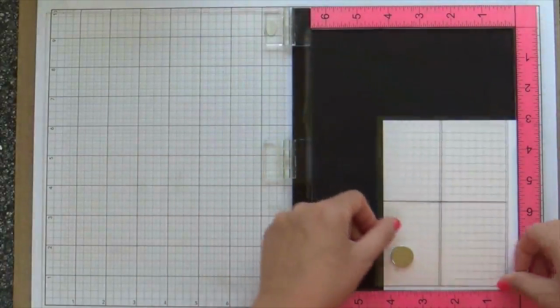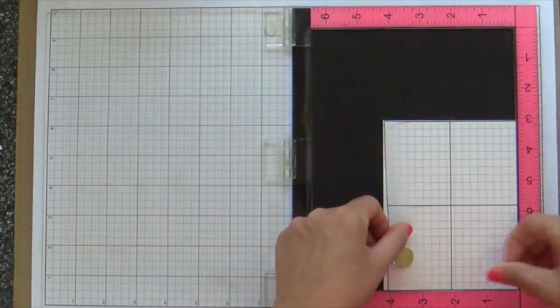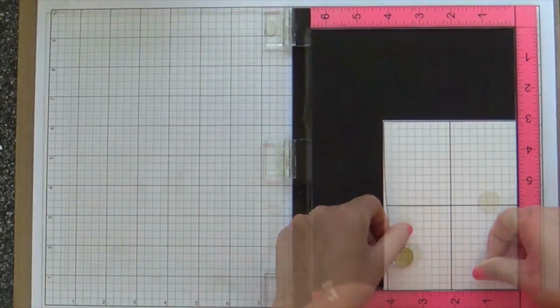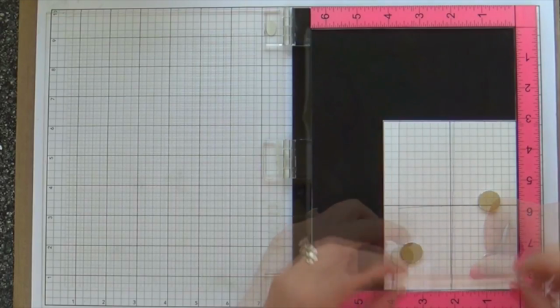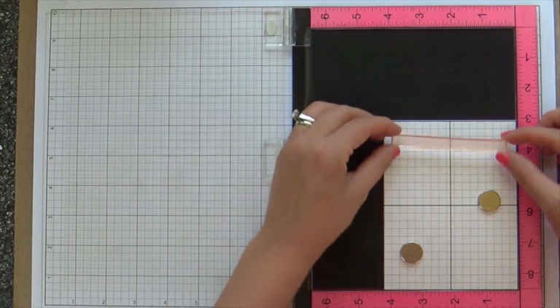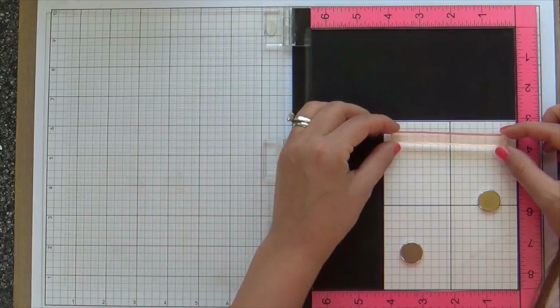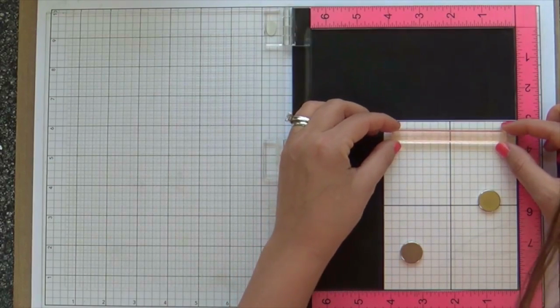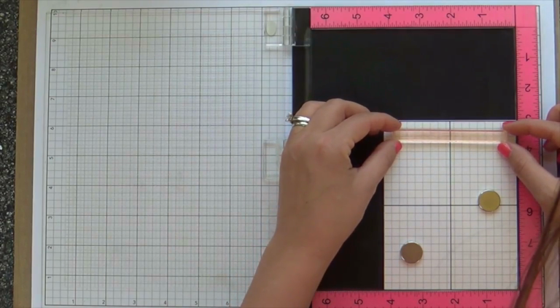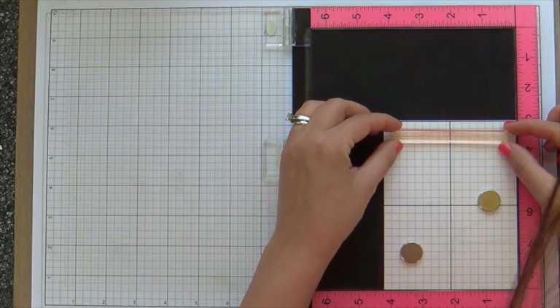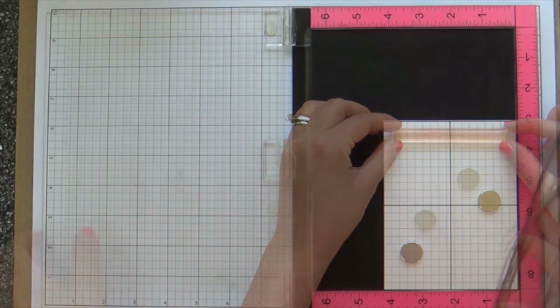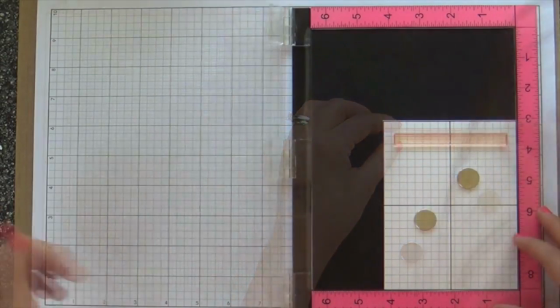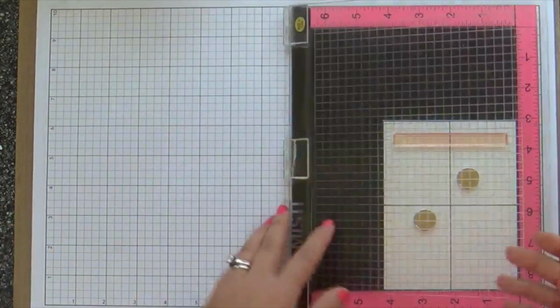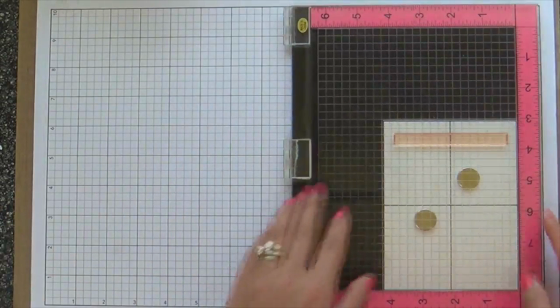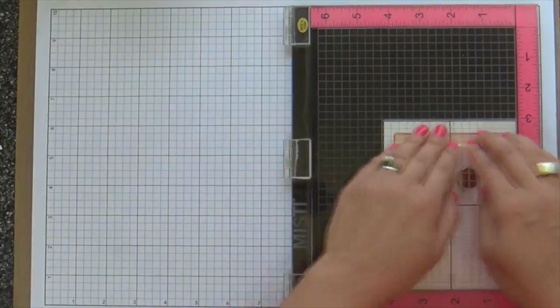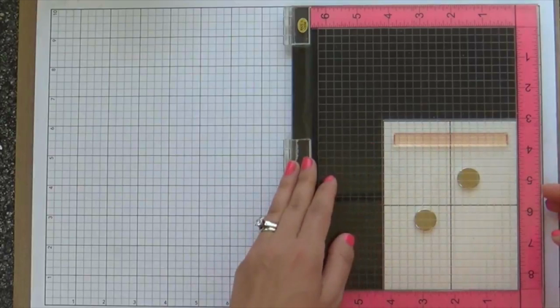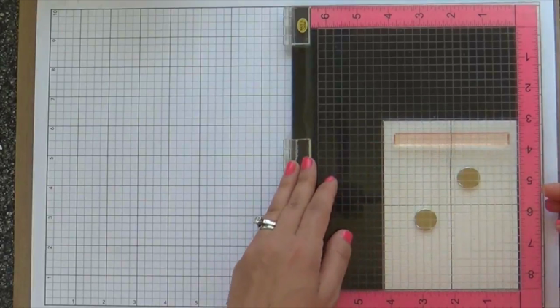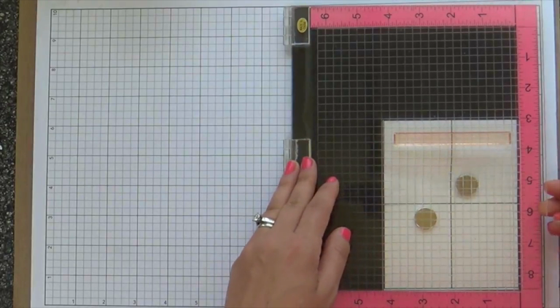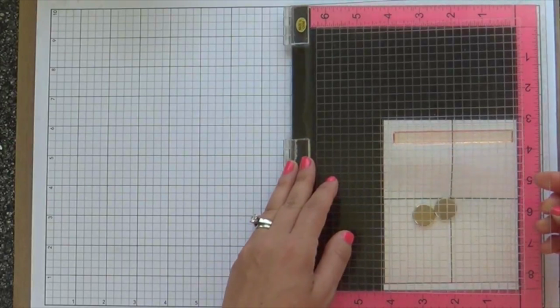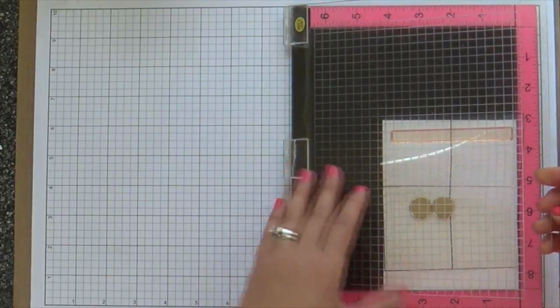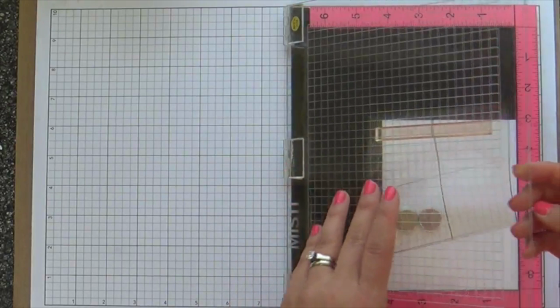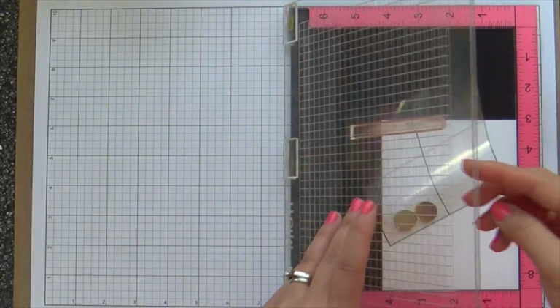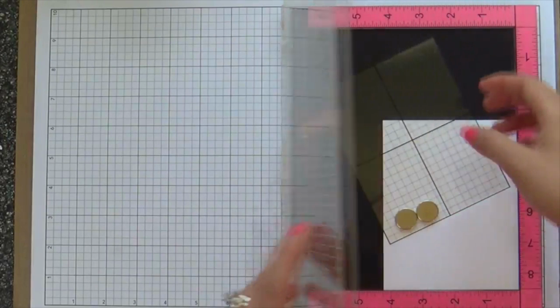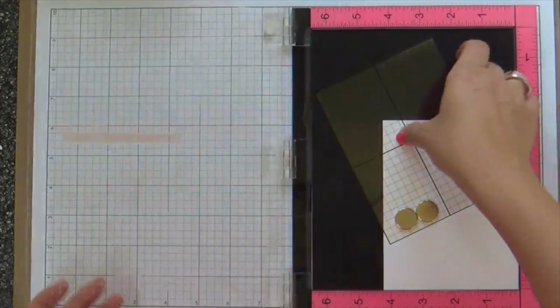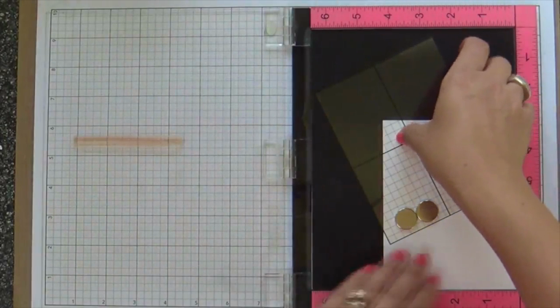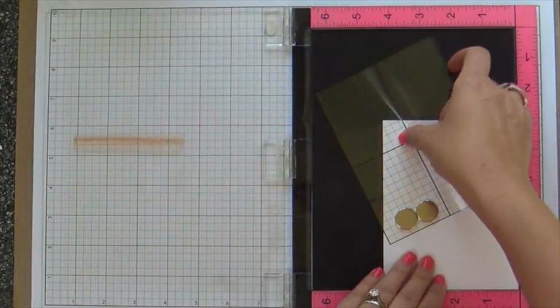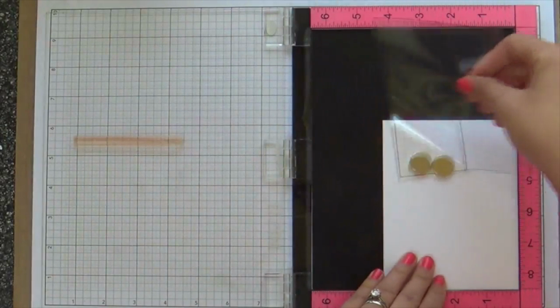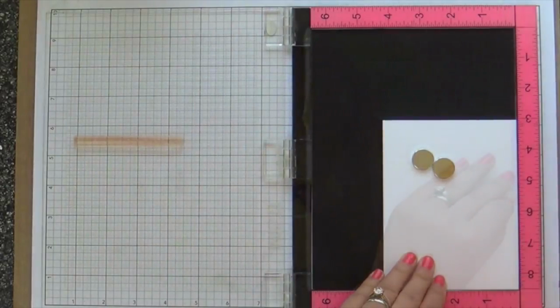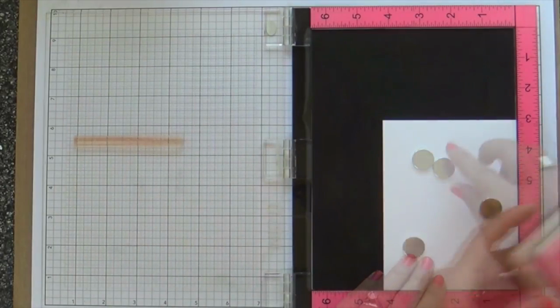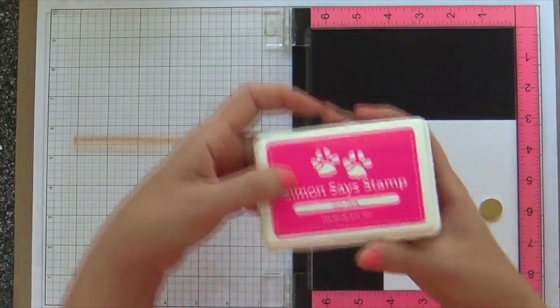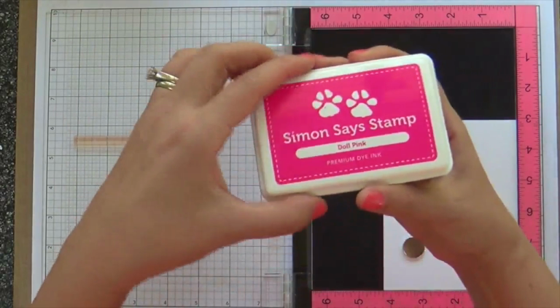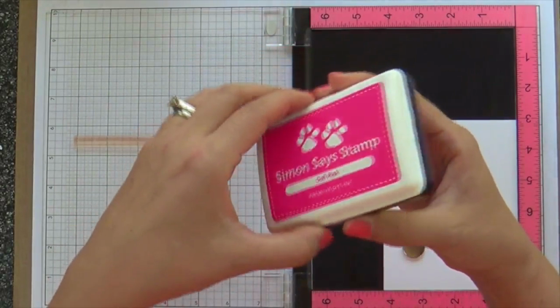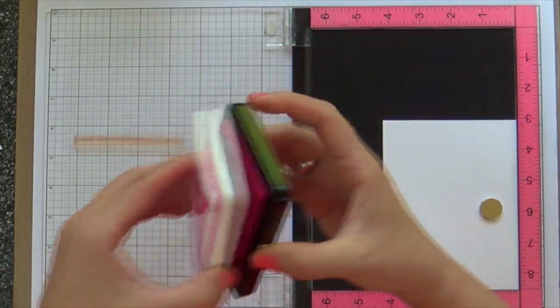The first thing I'm going to do is take this grid transparency sheet. This is also by Simon Says Stamp. I love this grid transparency — it helps you to get your stamps perfectly straight, perfectly centered.